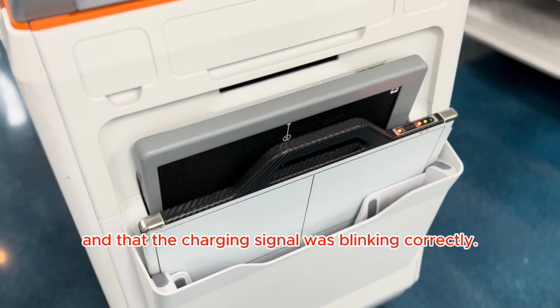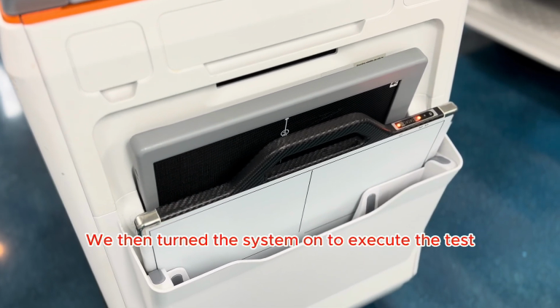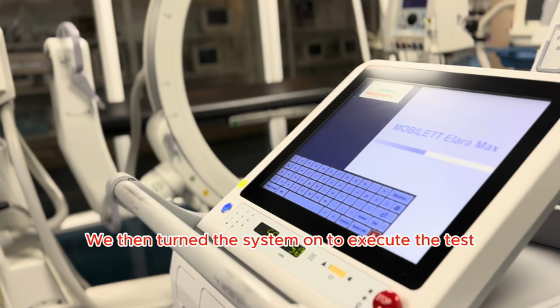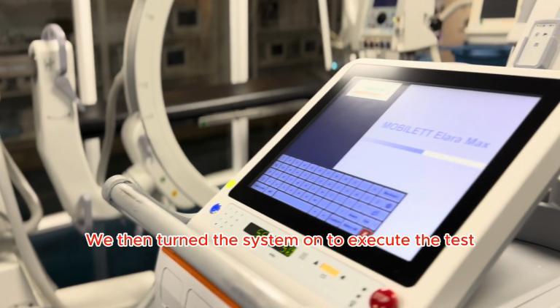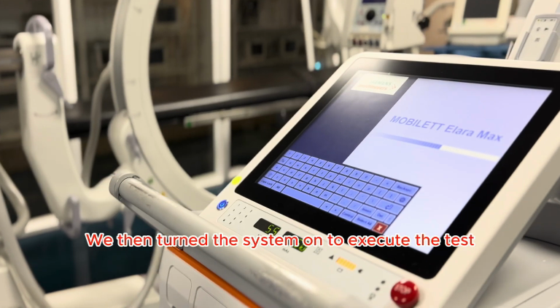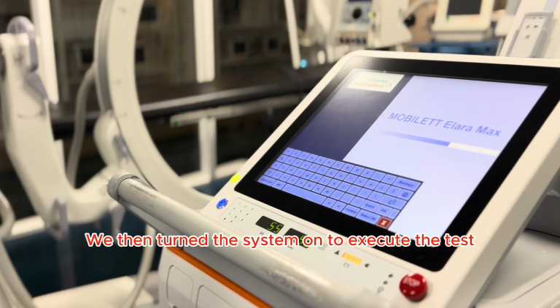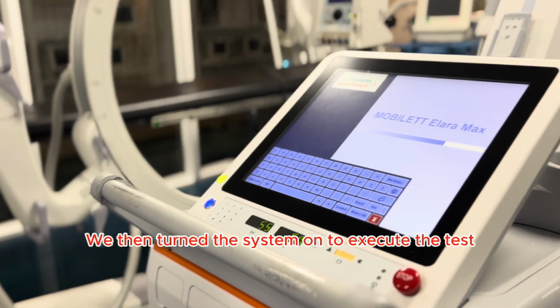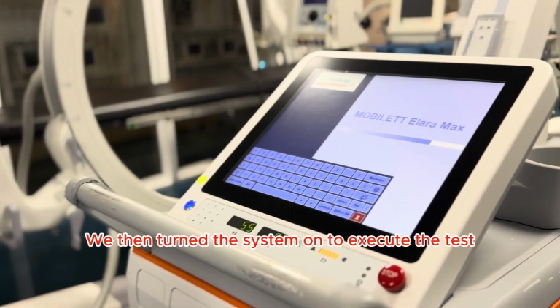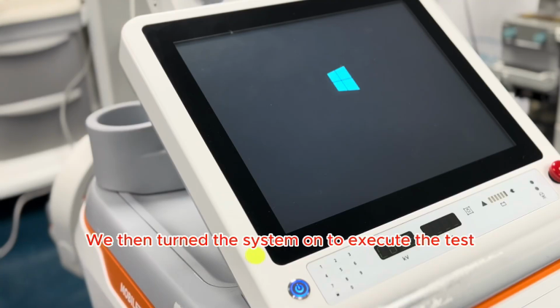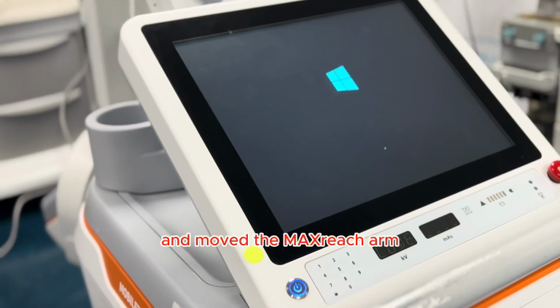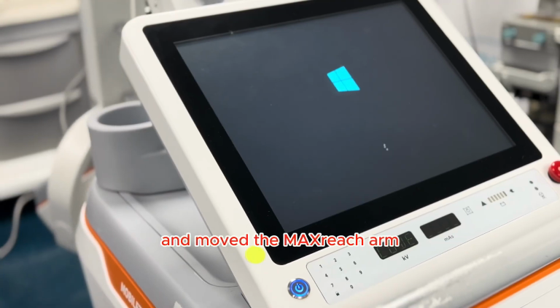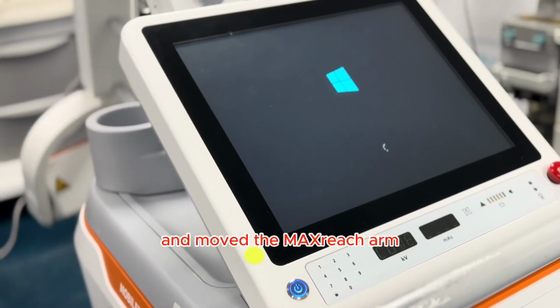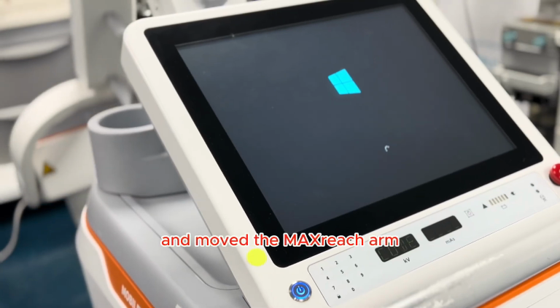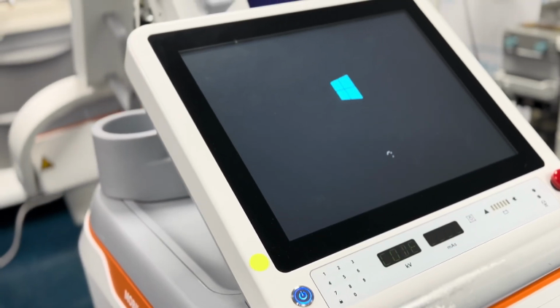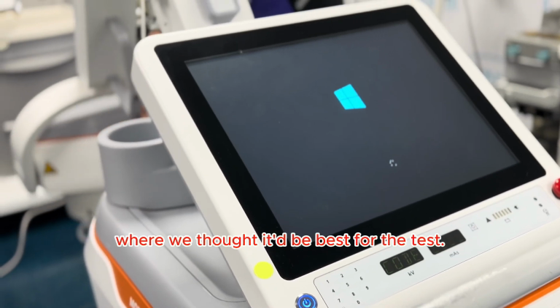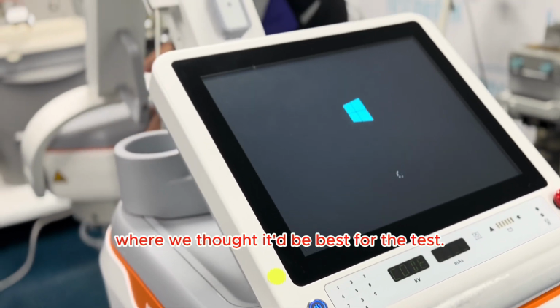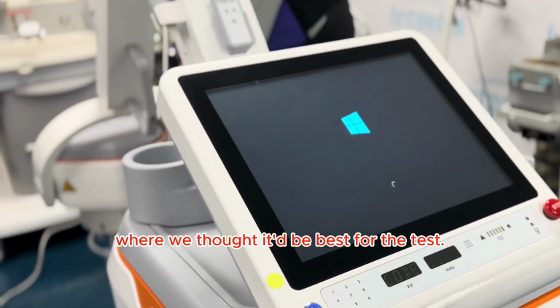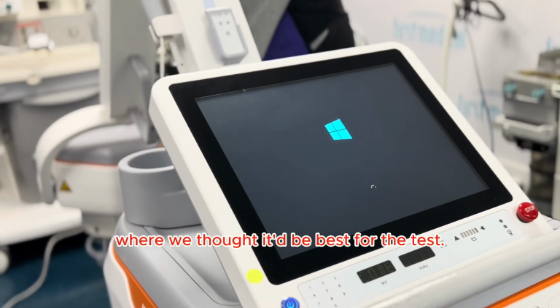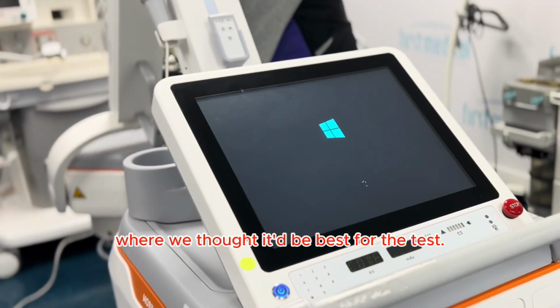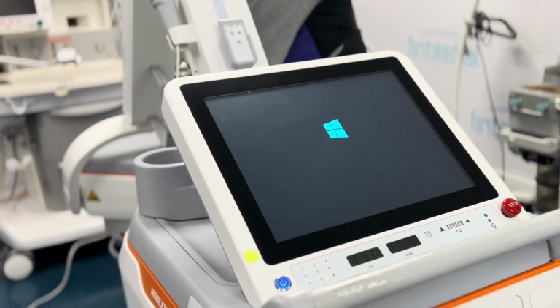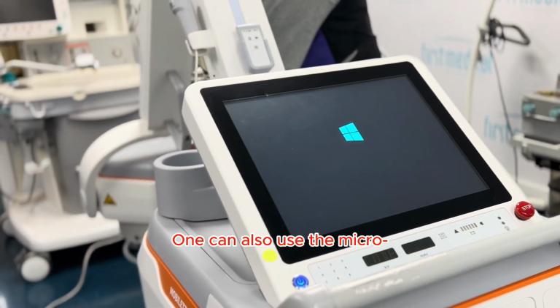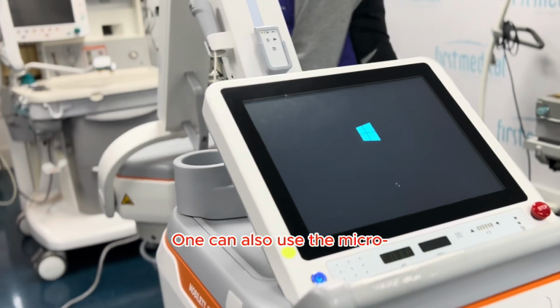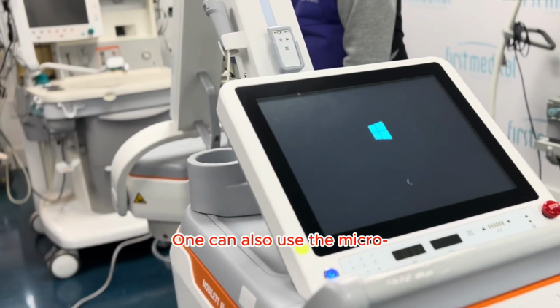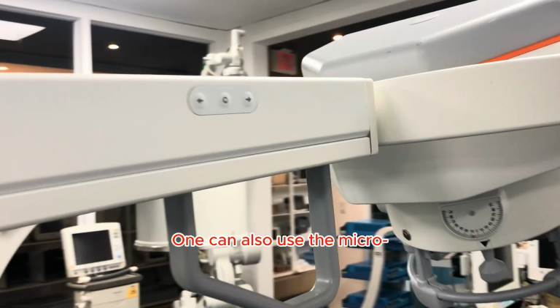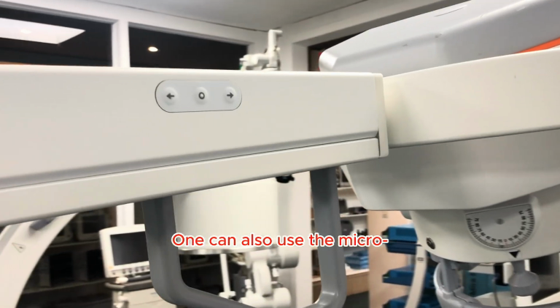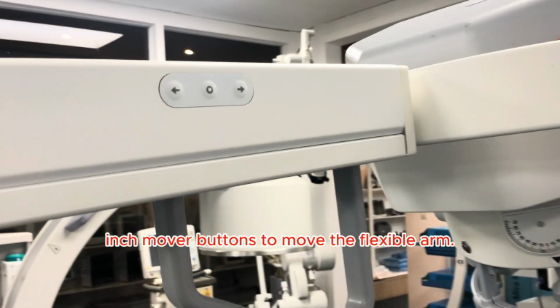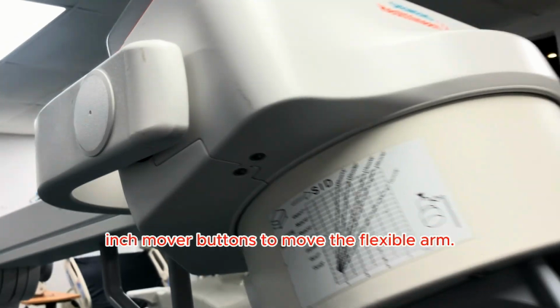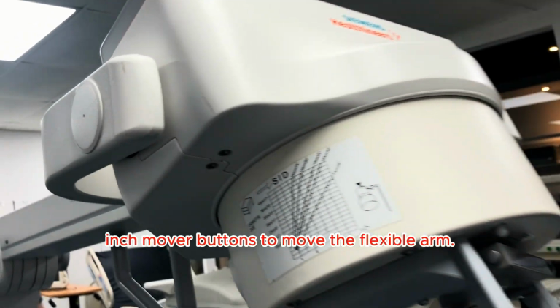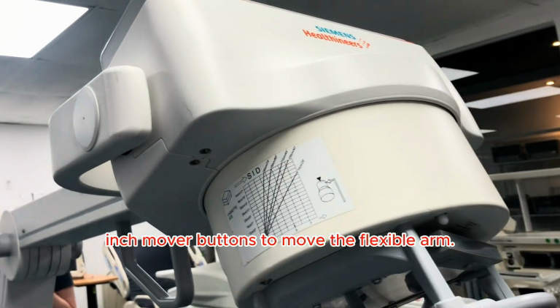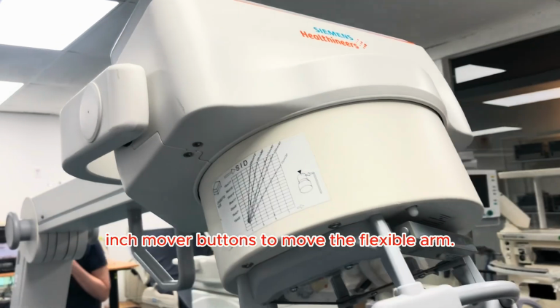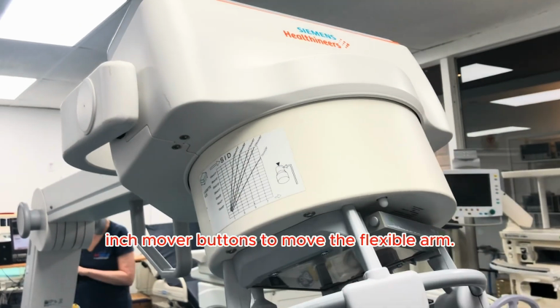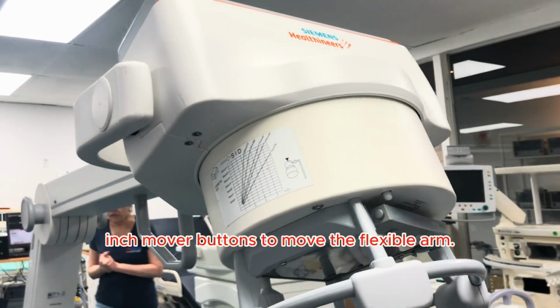We then turned the system on to execute the test and moved the max-reach arm where we thought it'd be best for the test. One can also use the micro-inch mover buttons to move the flexible arm.